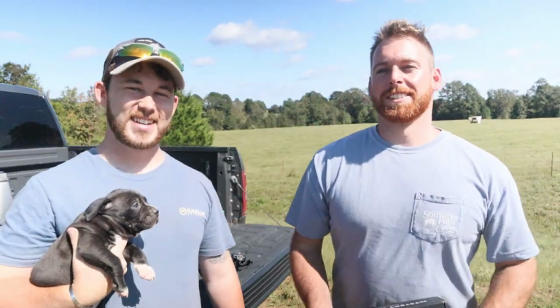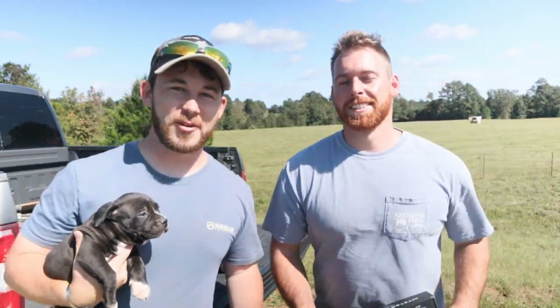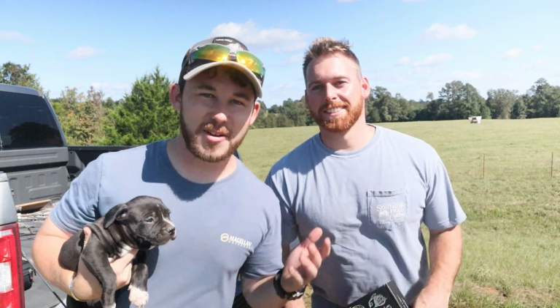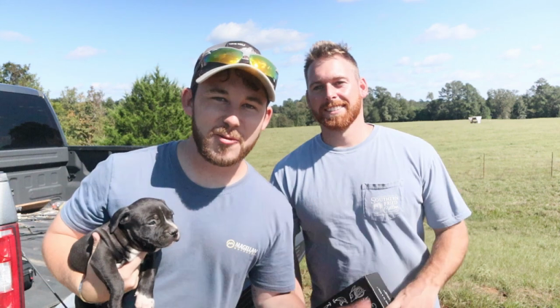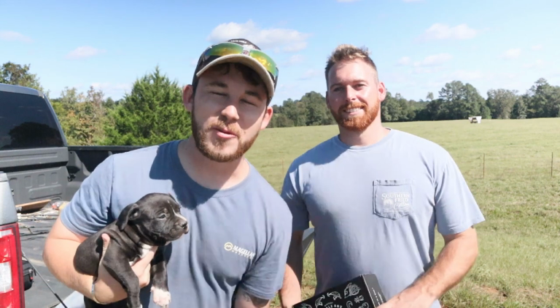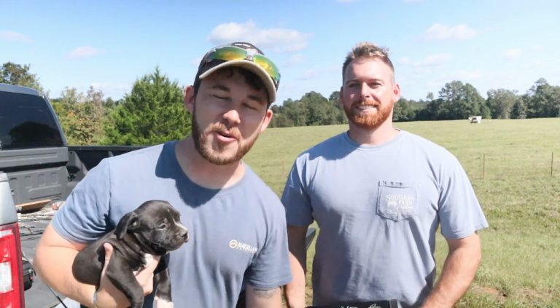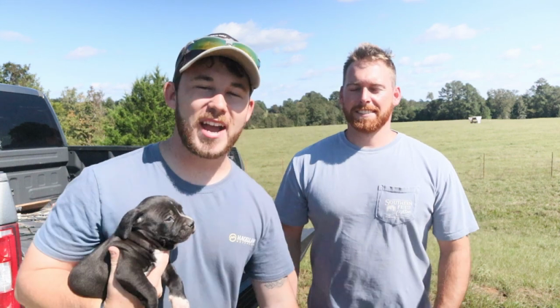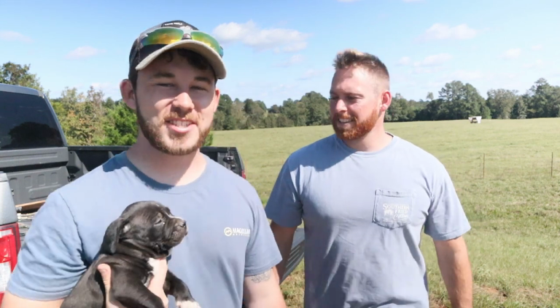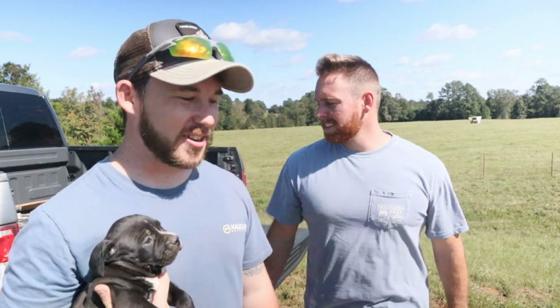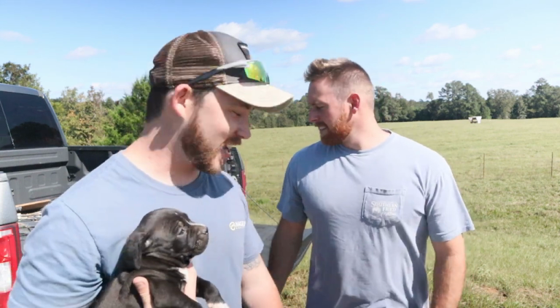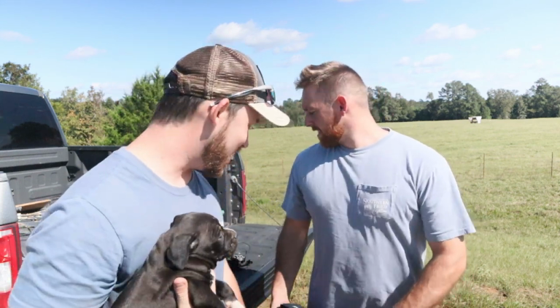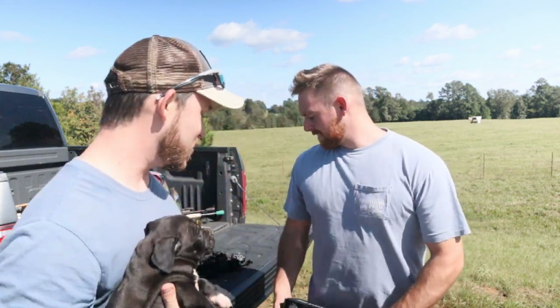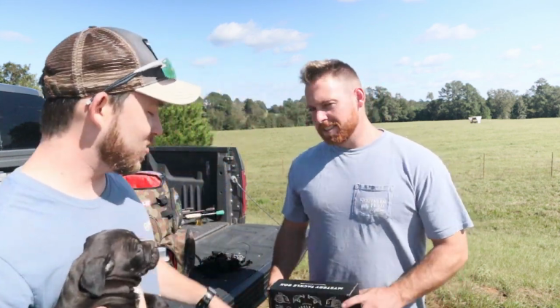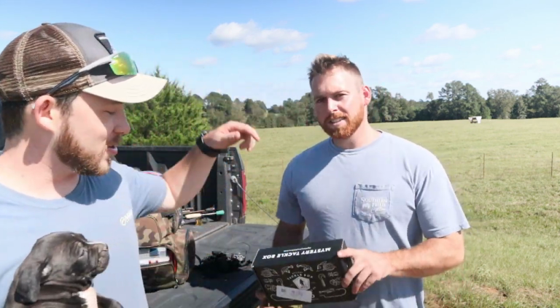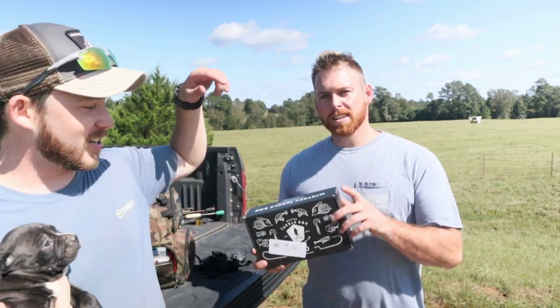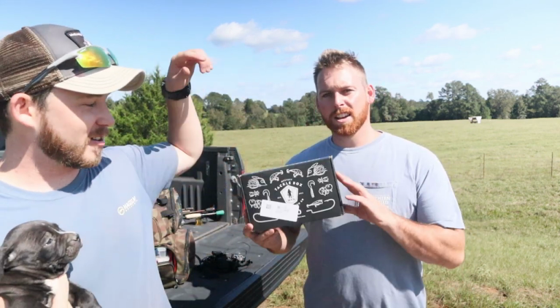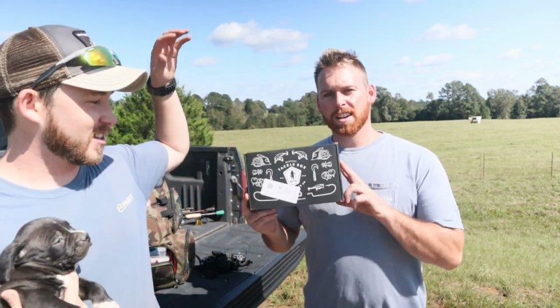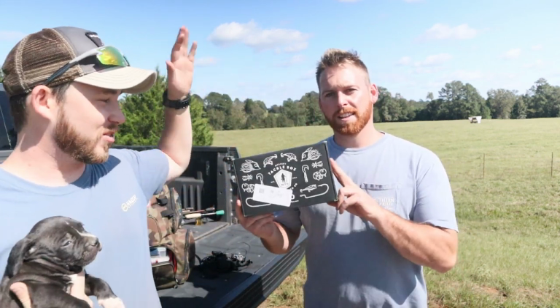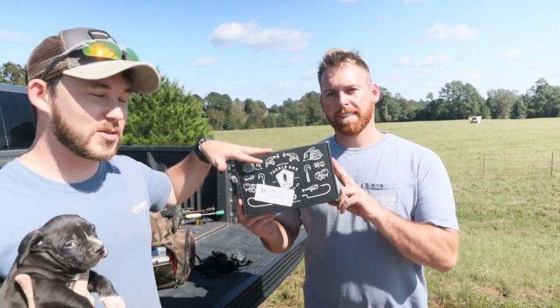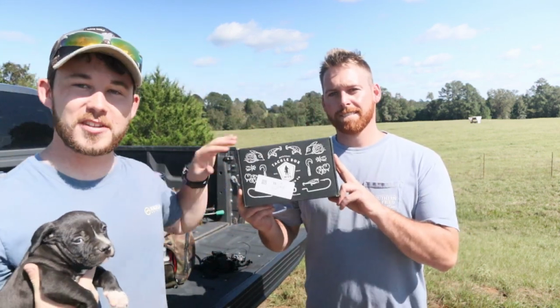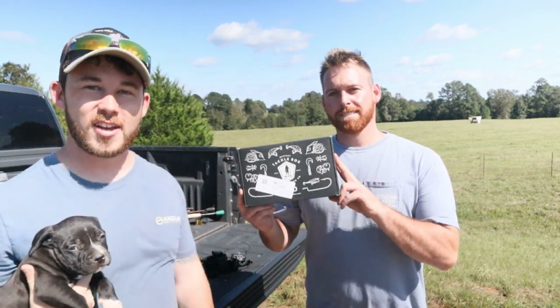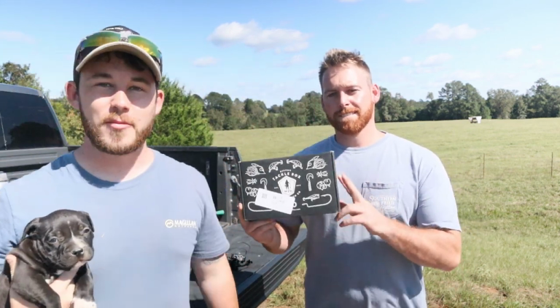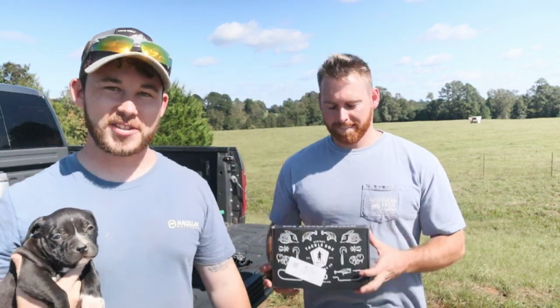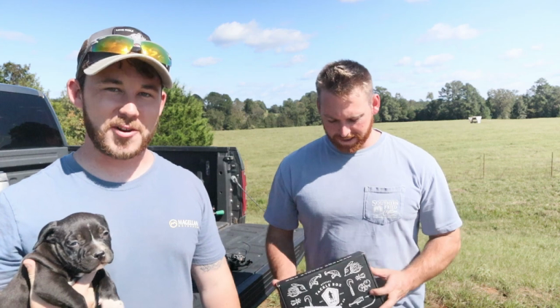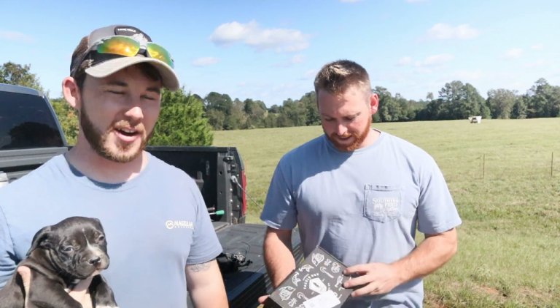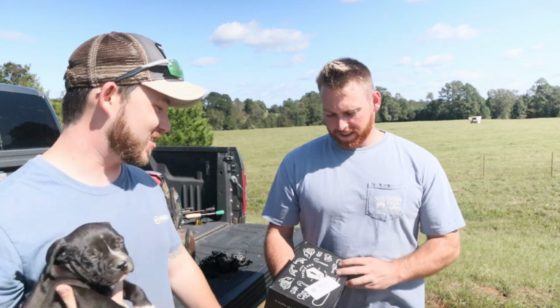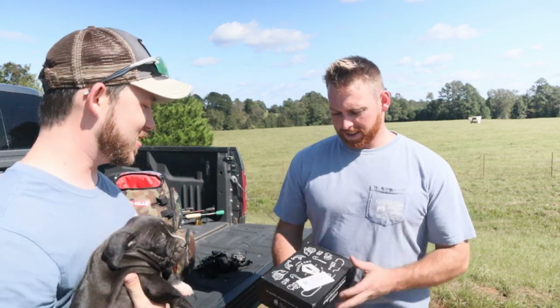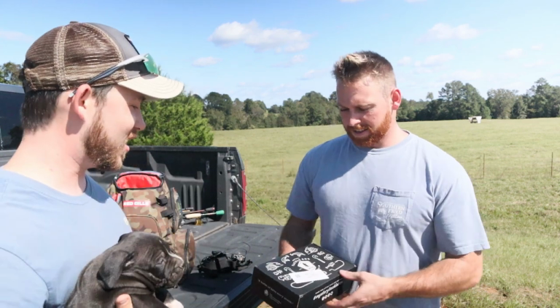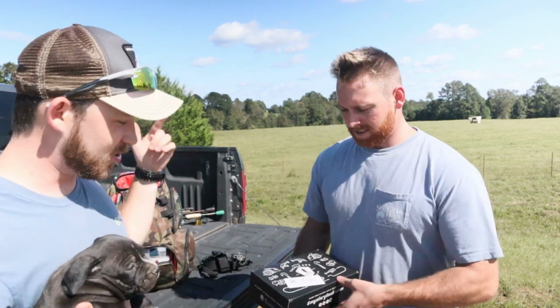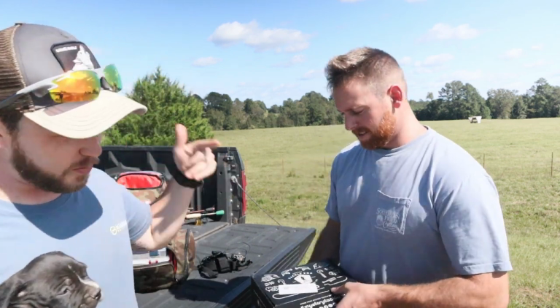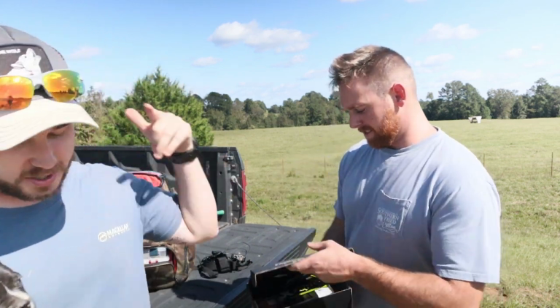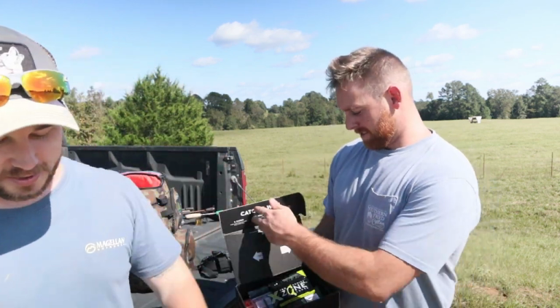What is up all you real people. Welcome back to the channel. Today guys we're going to be doing a Mystery Tackle Box slam with this month's Mystery Tackle Box. Let's see what's inside. Show us the box, Joseph.